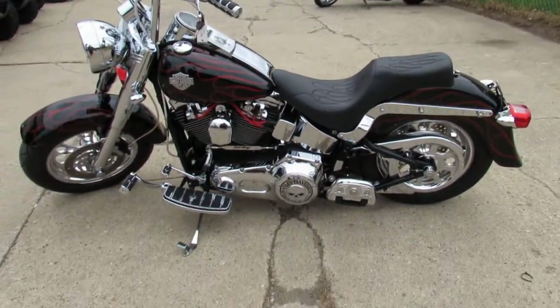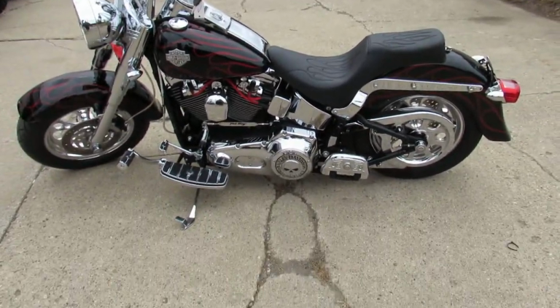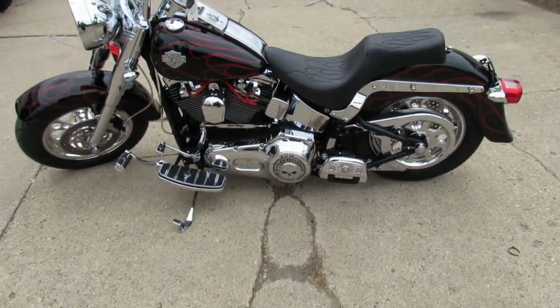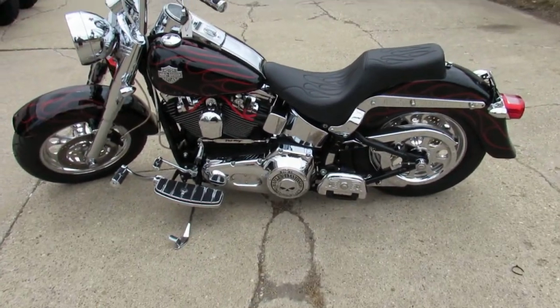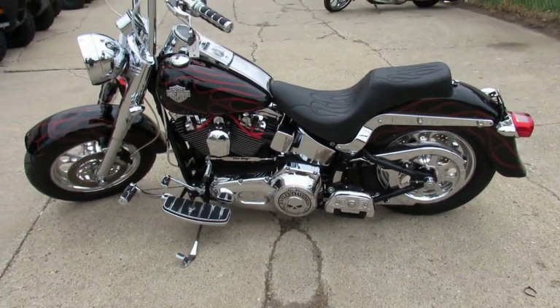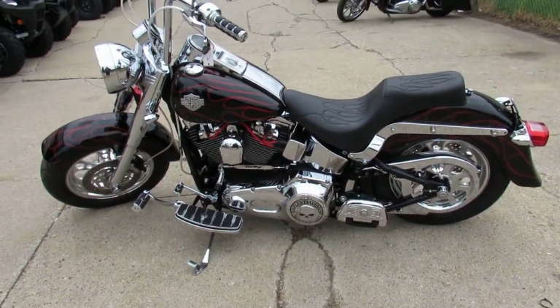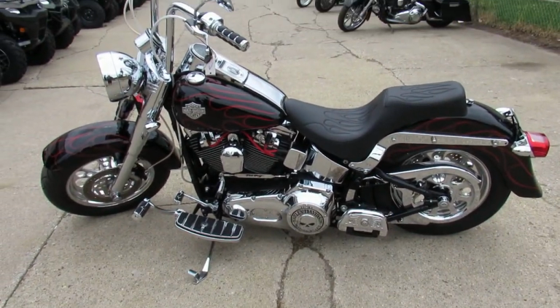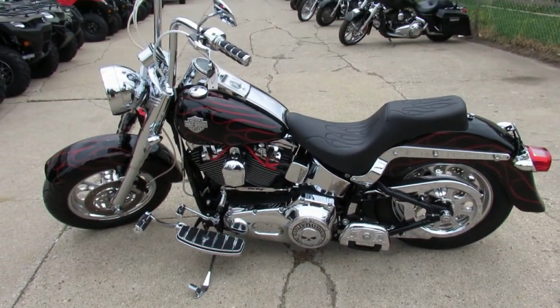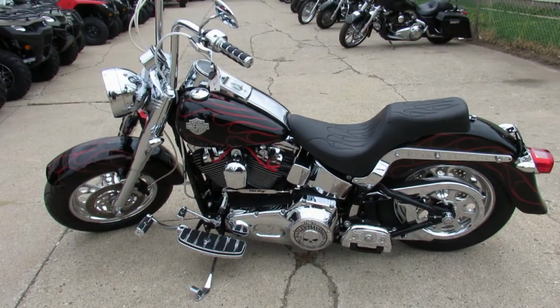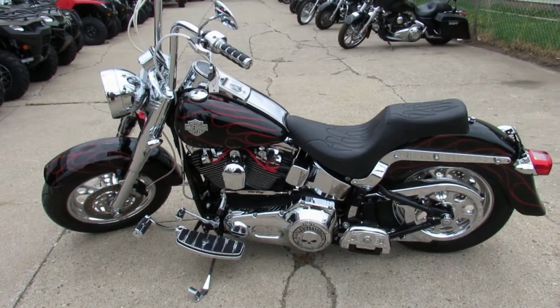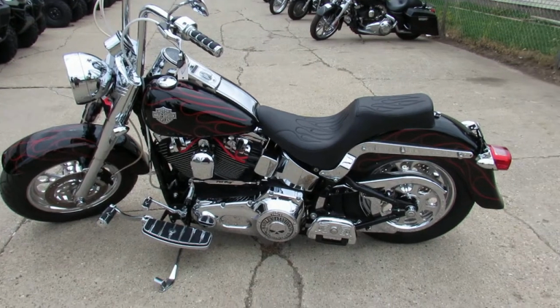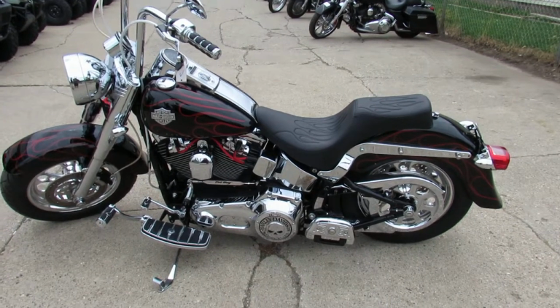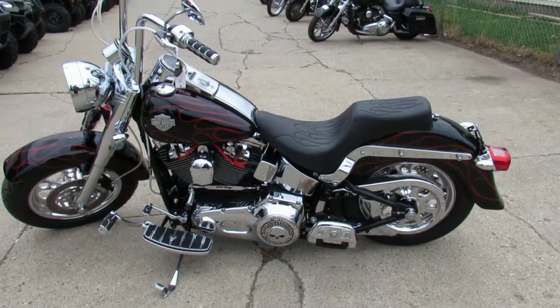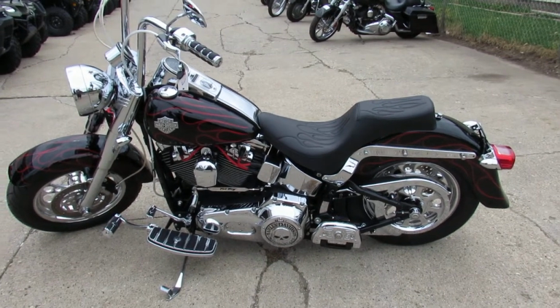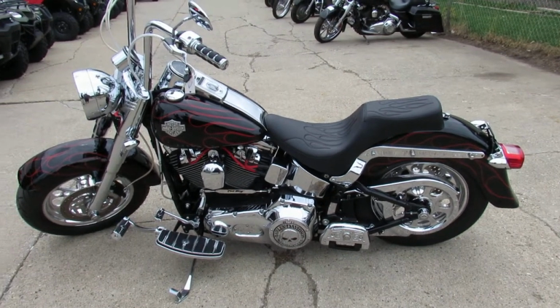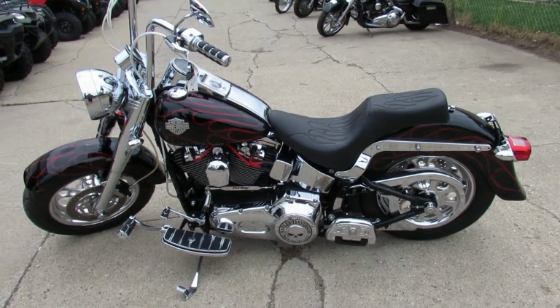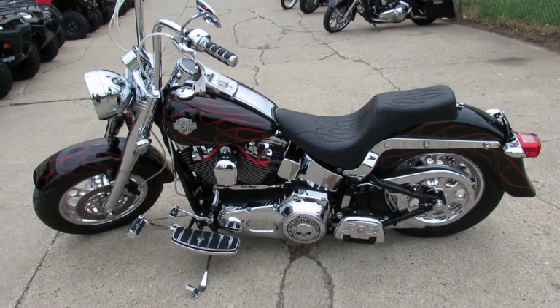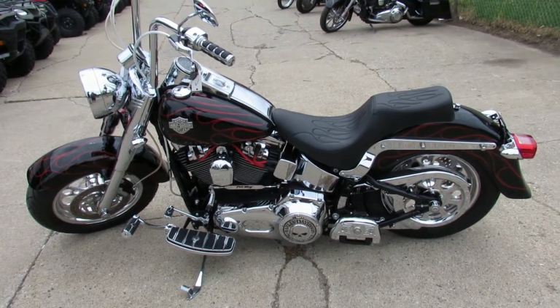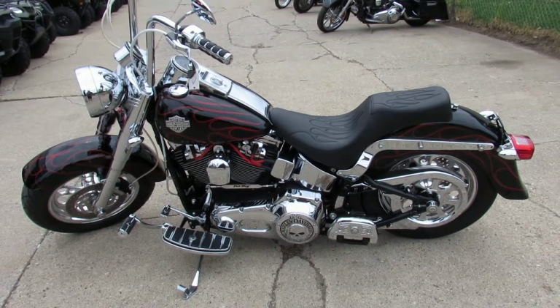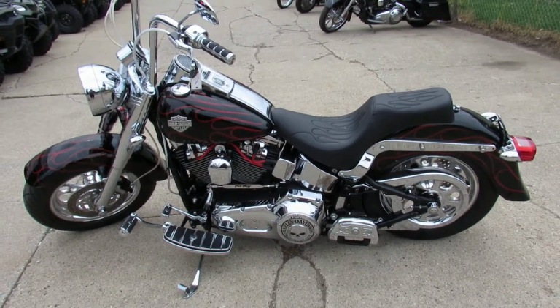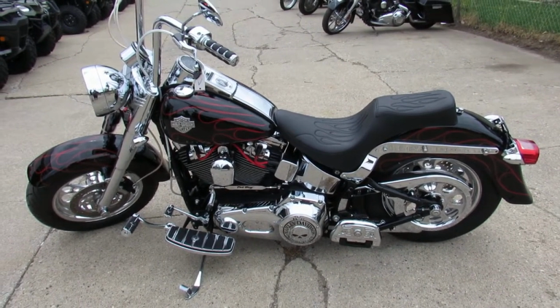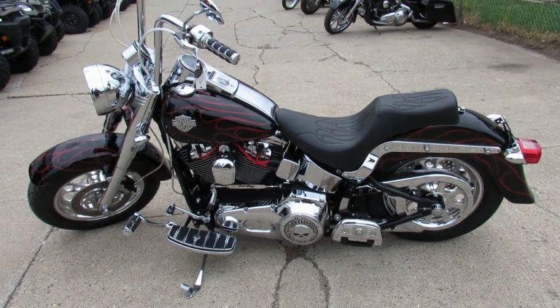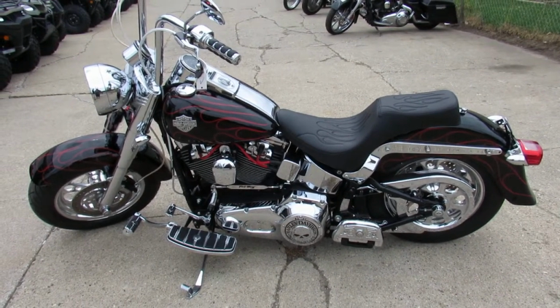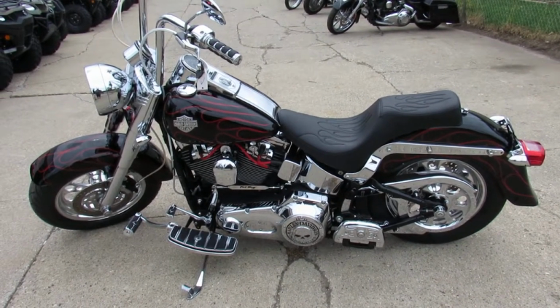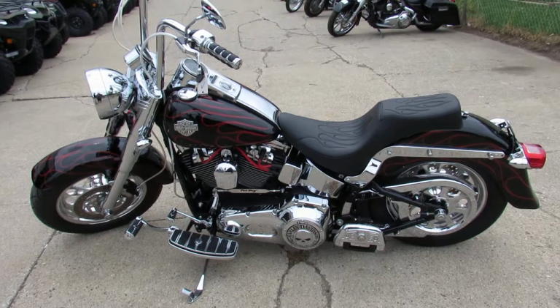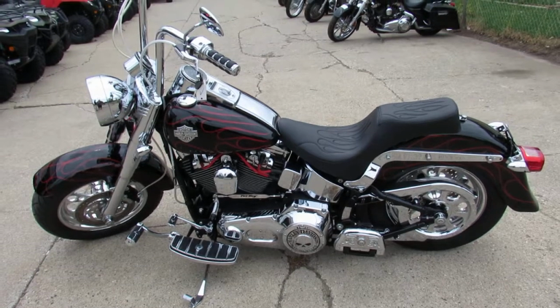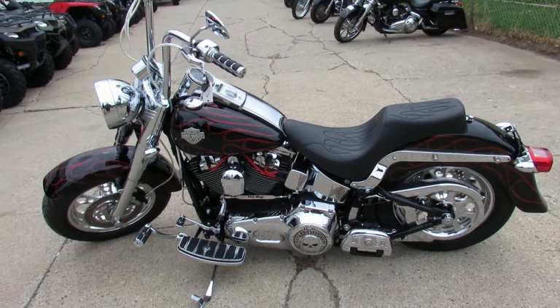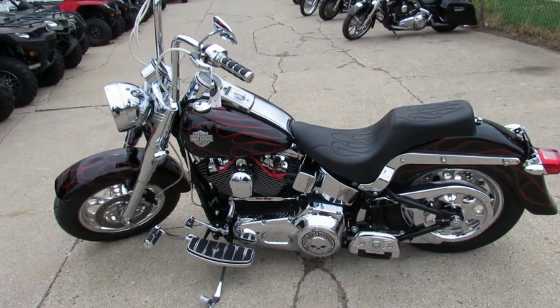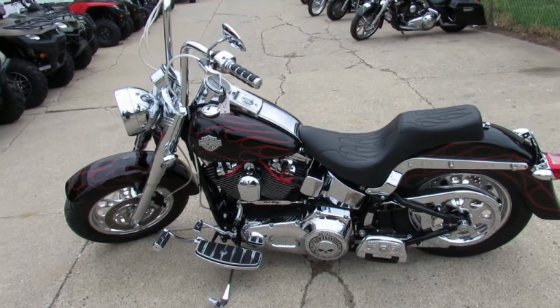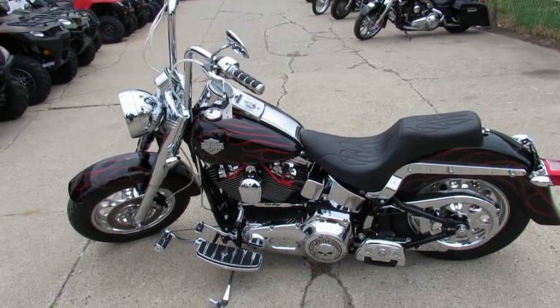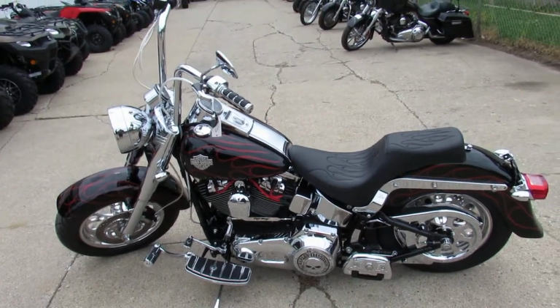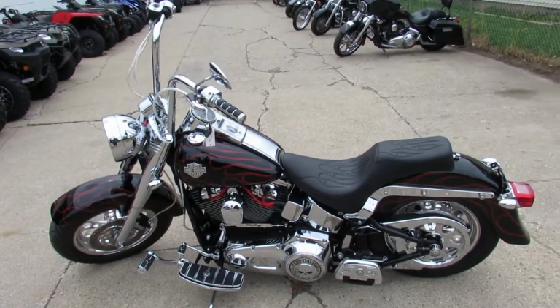This is one gorgeous bike, guys. Visit our website — it's approvalpowersports.com. We've got over 450 used bikes, guaranteed financing, out-of-state financing, and lease programs on all of our Harleys. Call today and you can ride today.